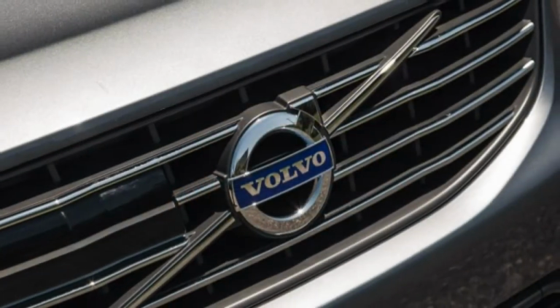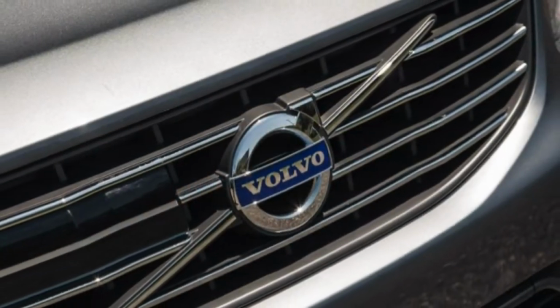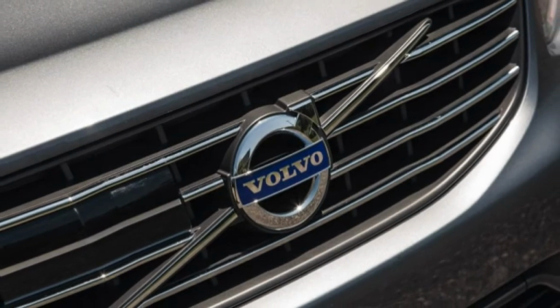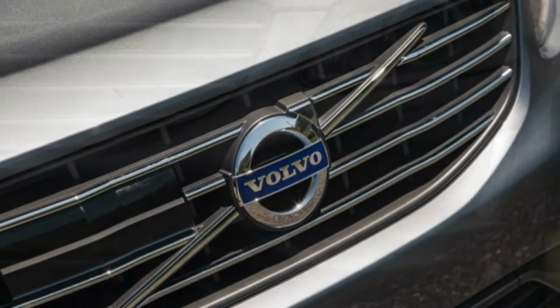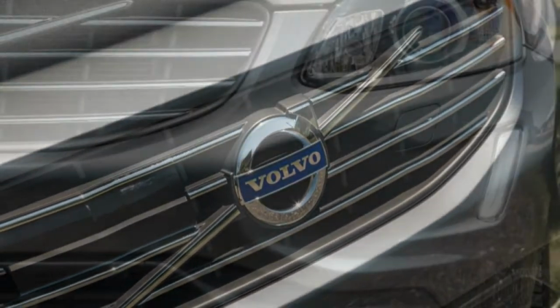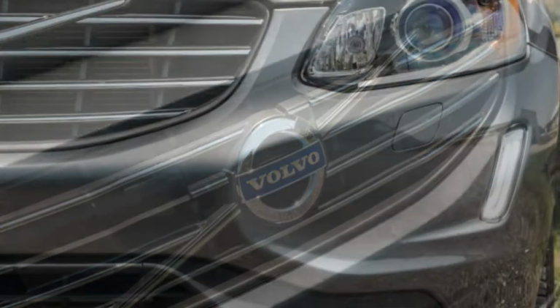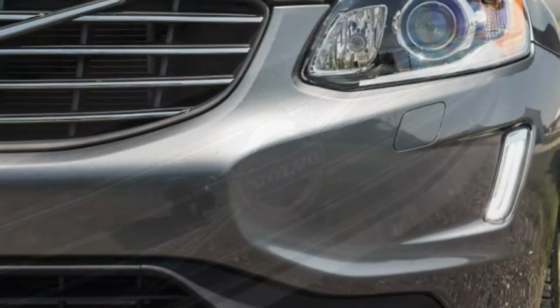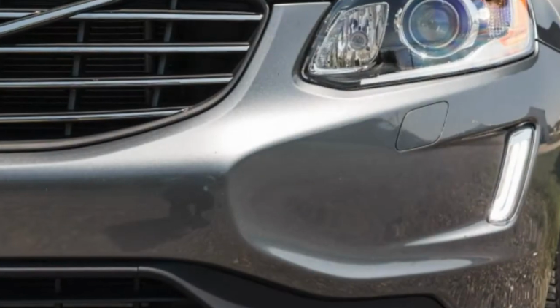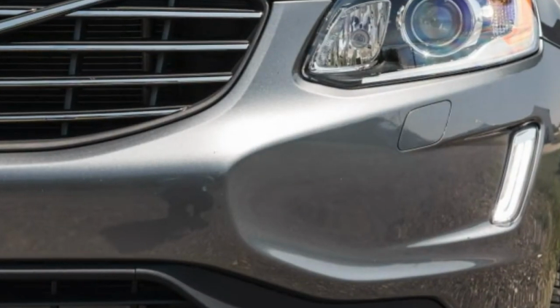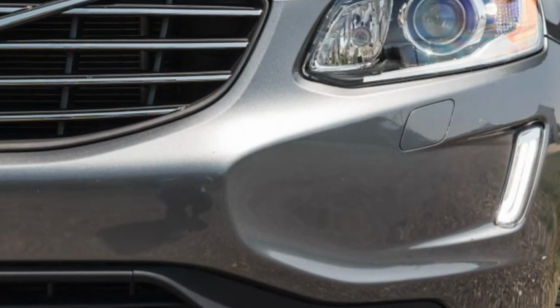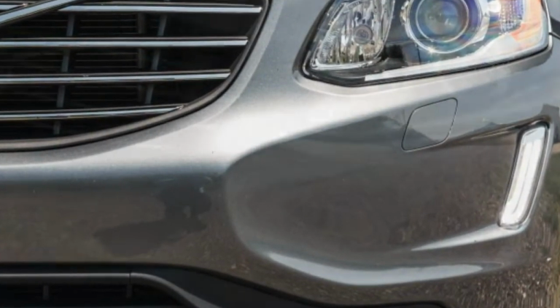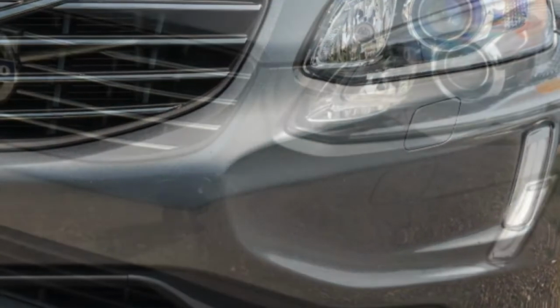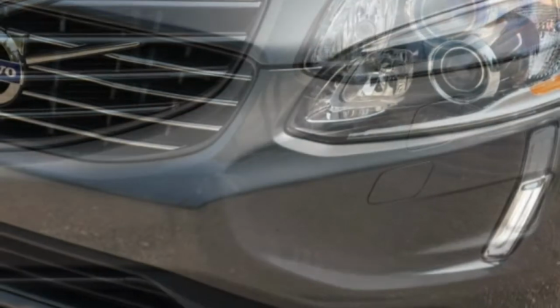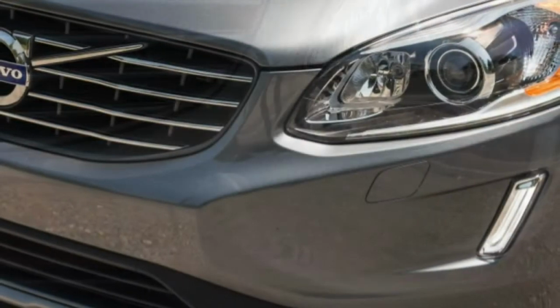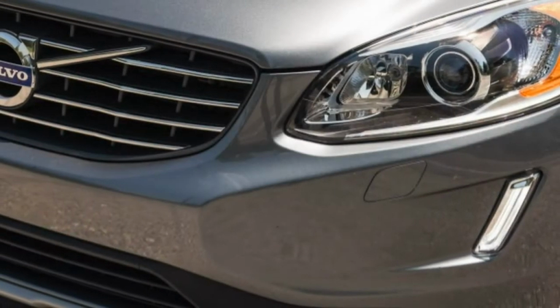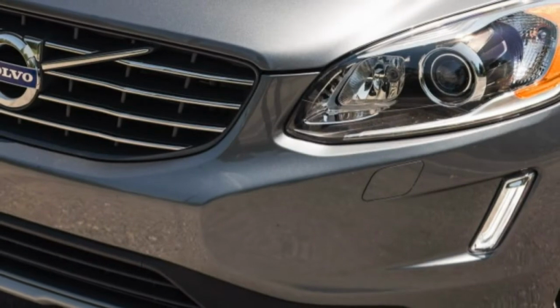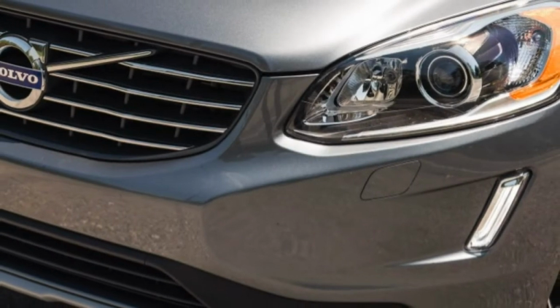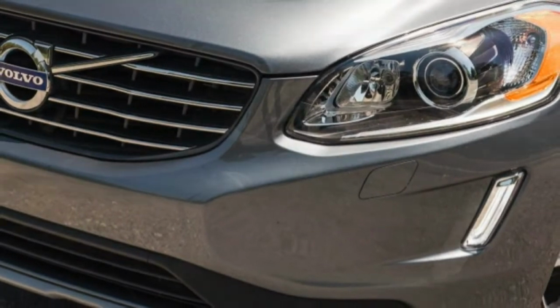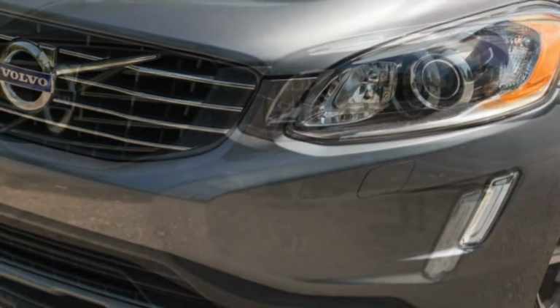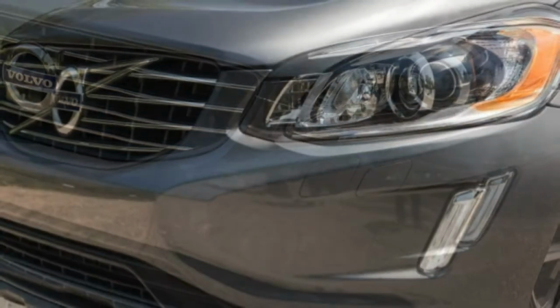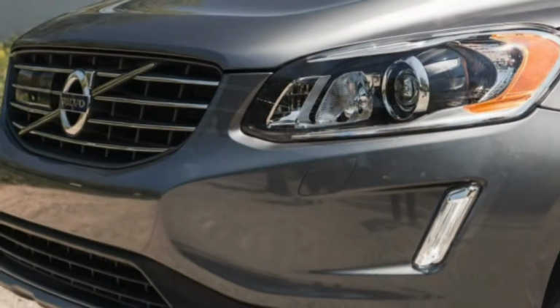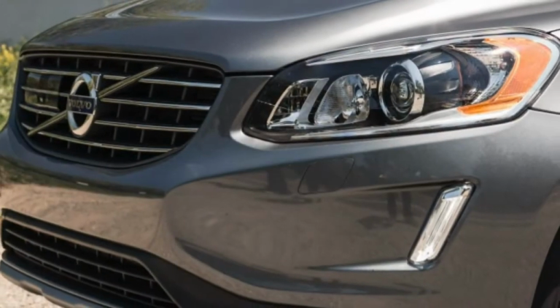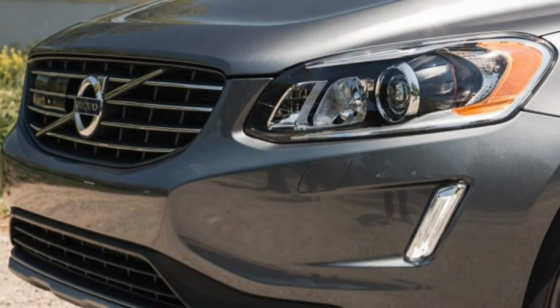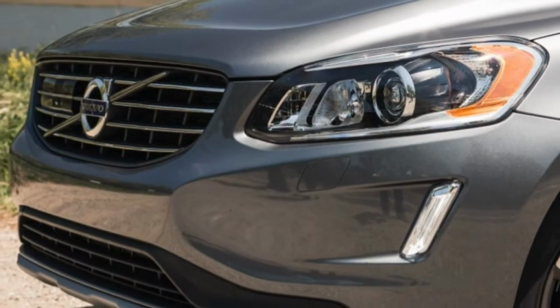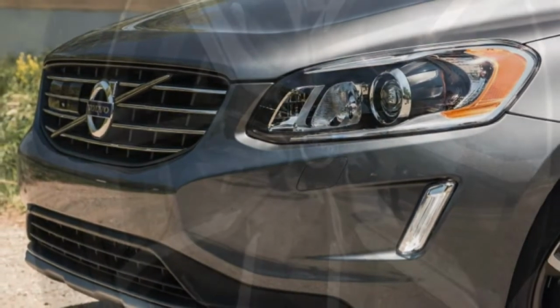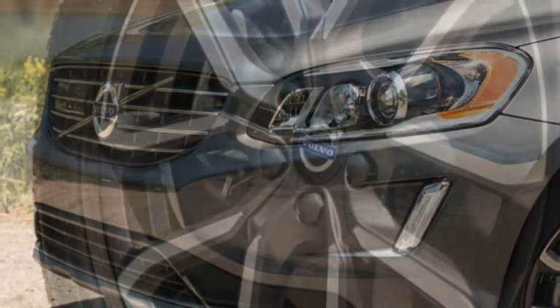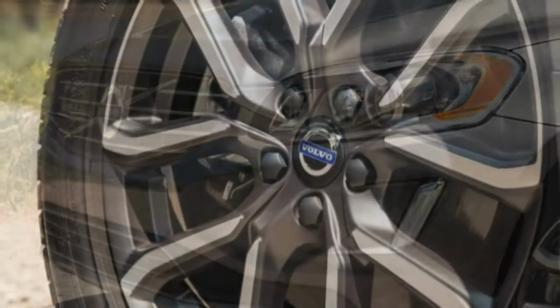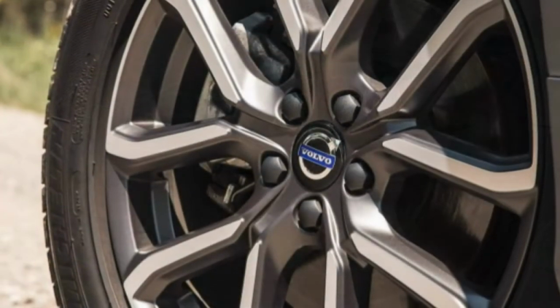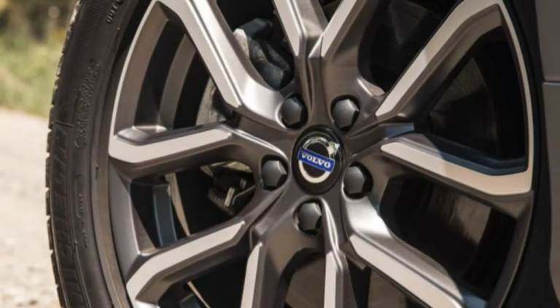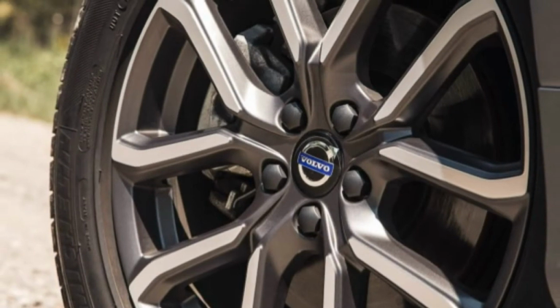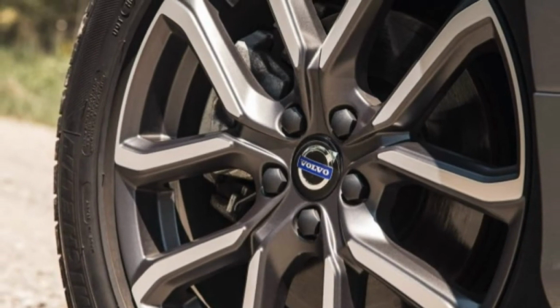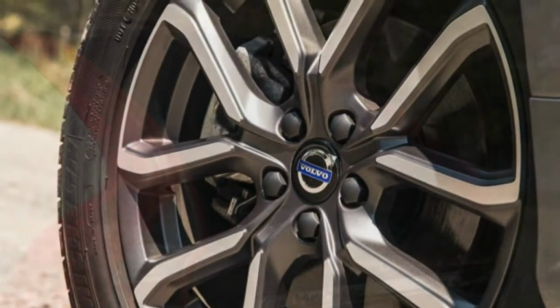With so many newer alternatives in the white-hot crossover class, simply adding all-wheel drive to a similar T6 model — the focus of this review — doesn't change the XC60's aged status.